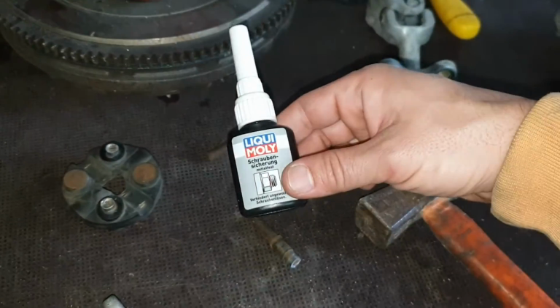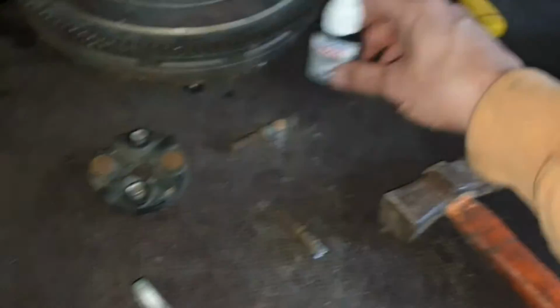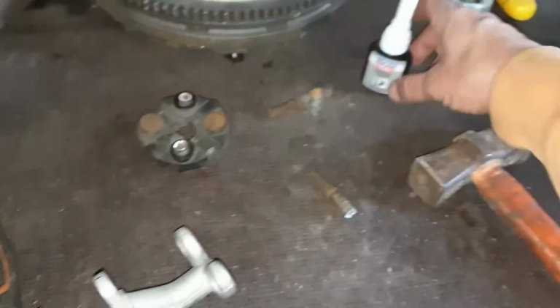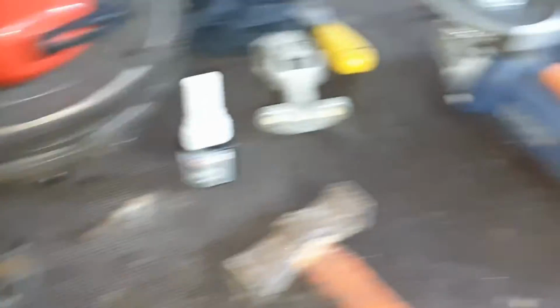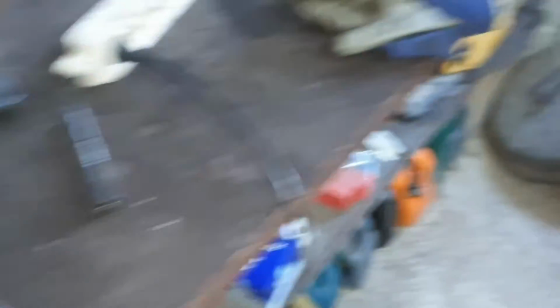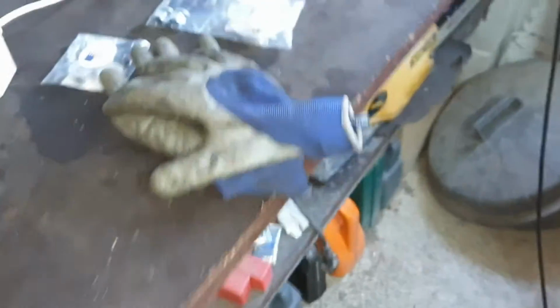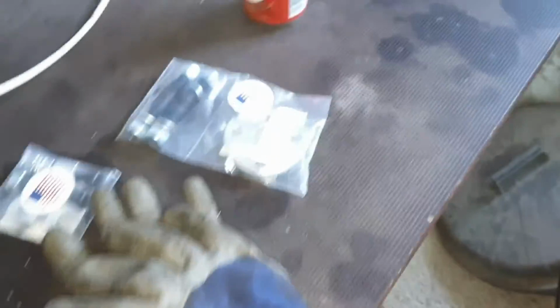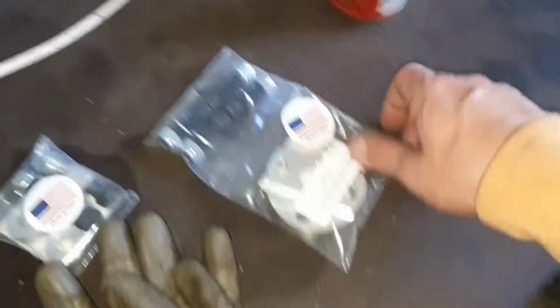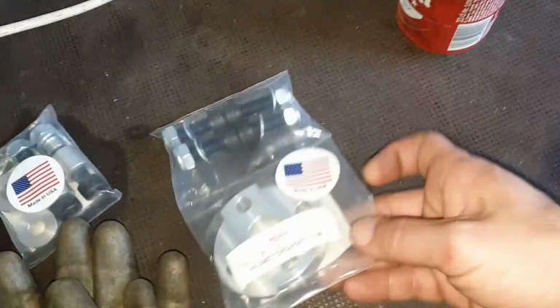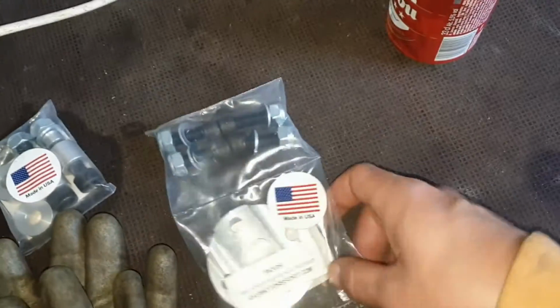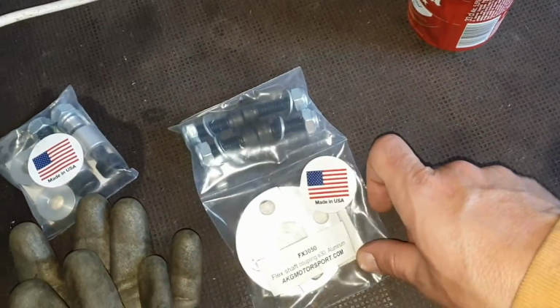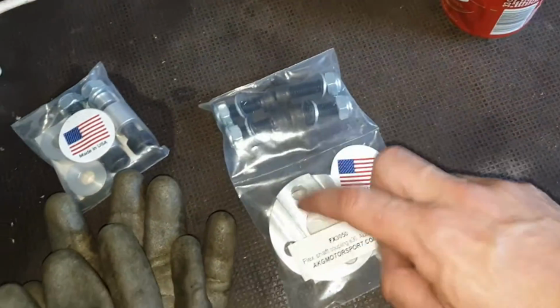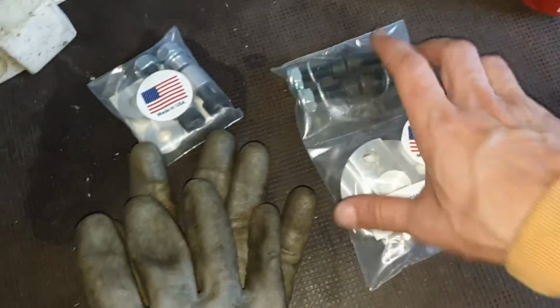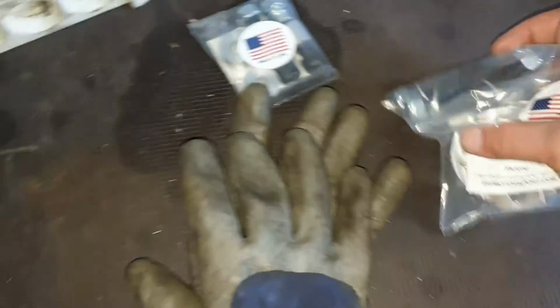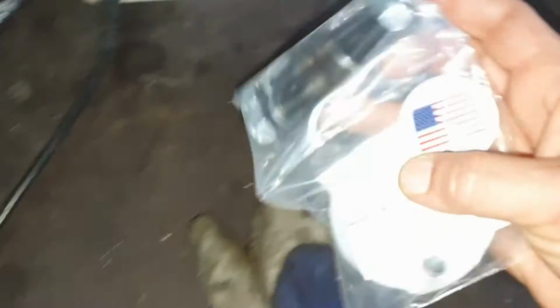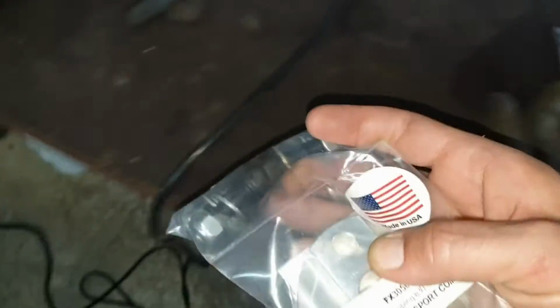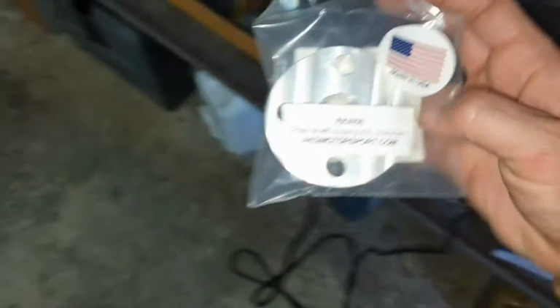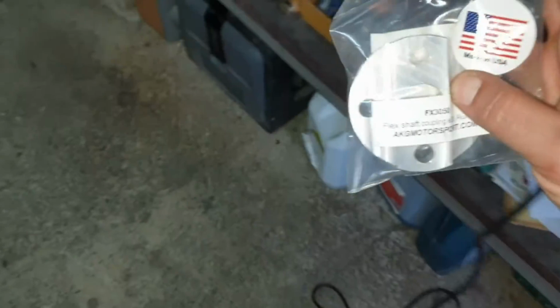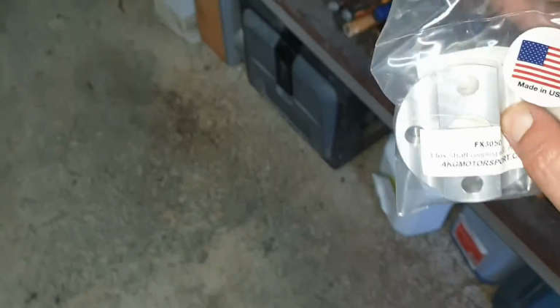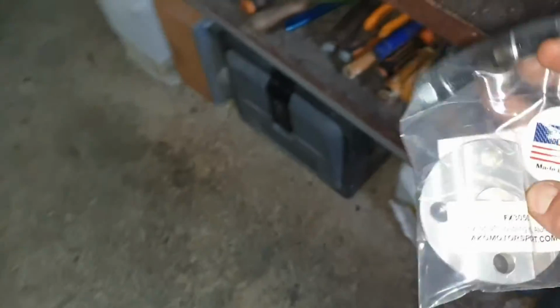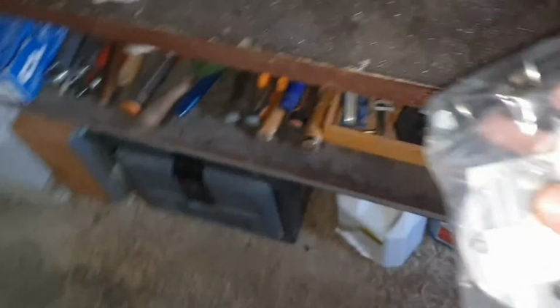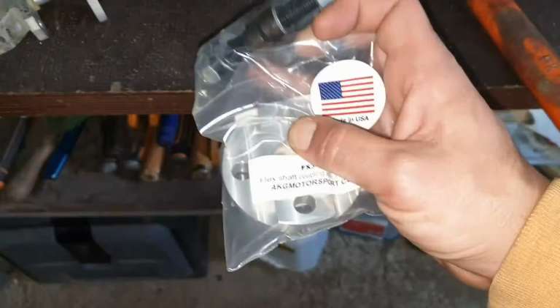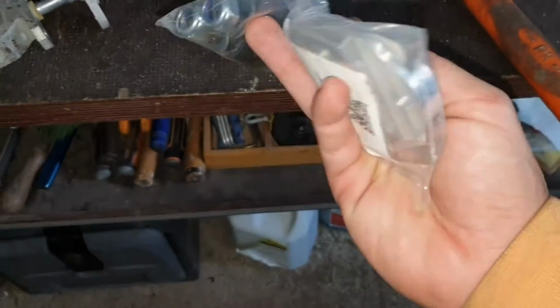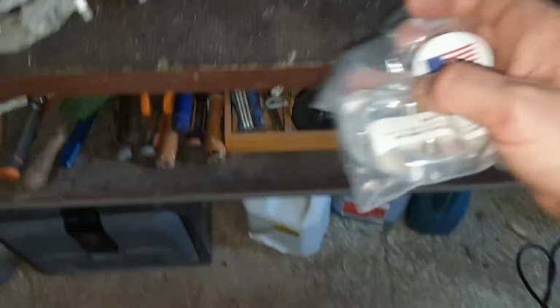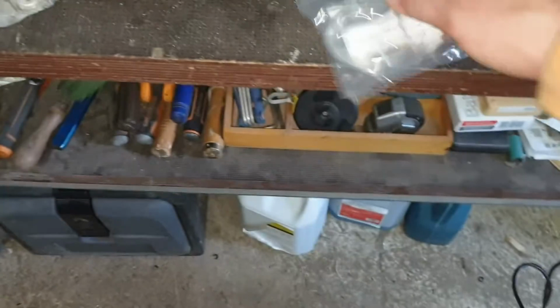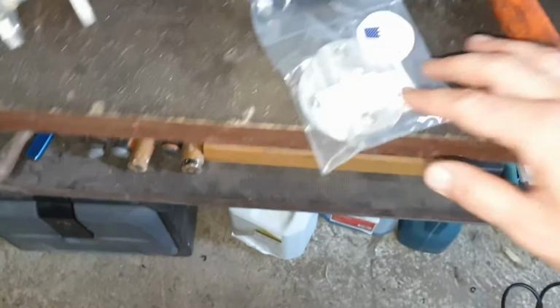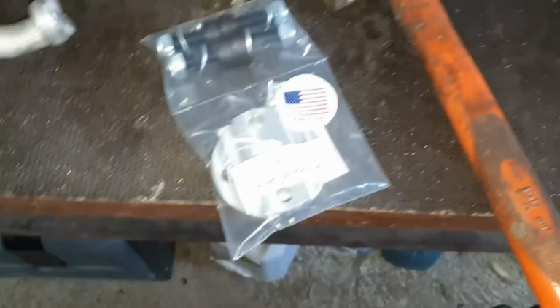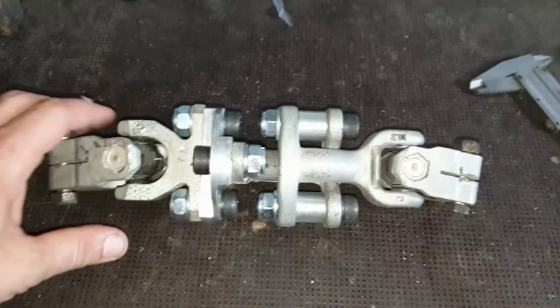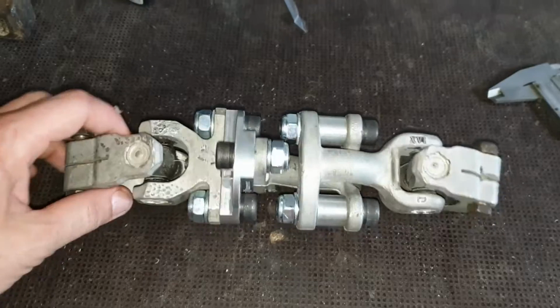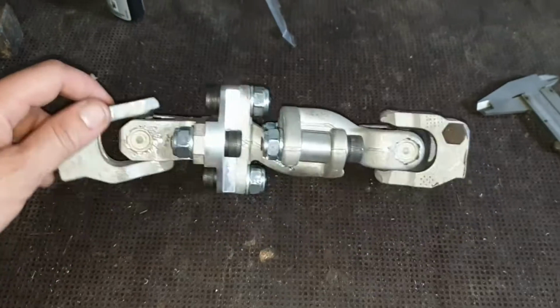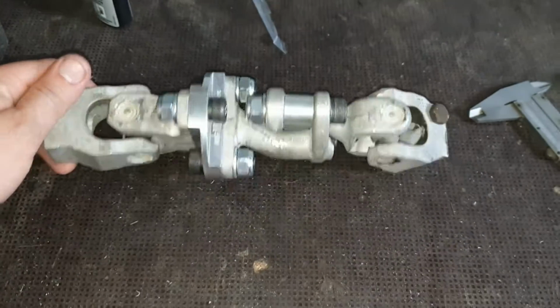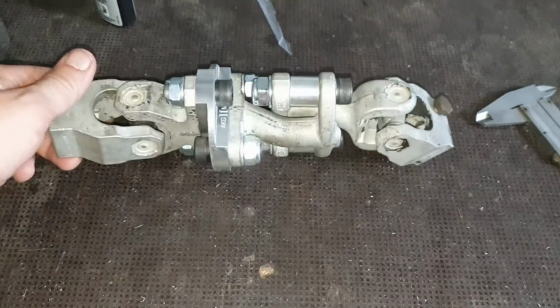It's Liqui Moly — the same product. And now I will put the aluminum block here. Here's the final piece.